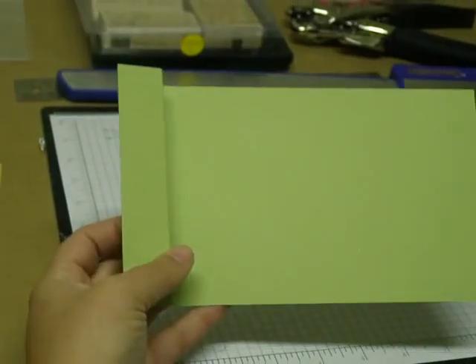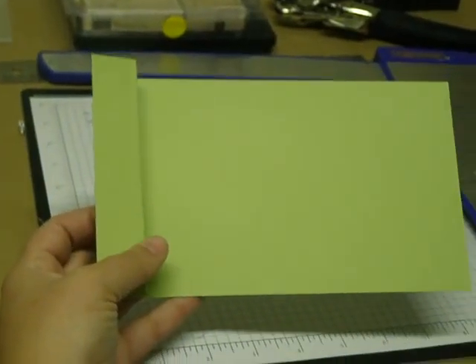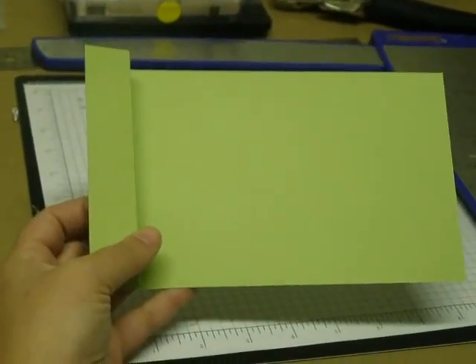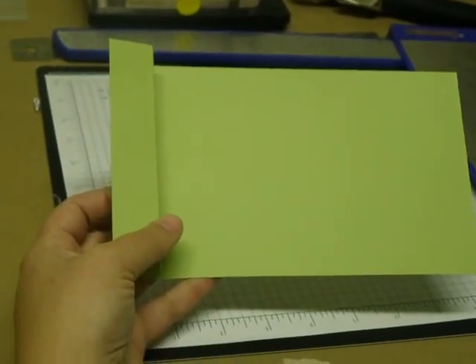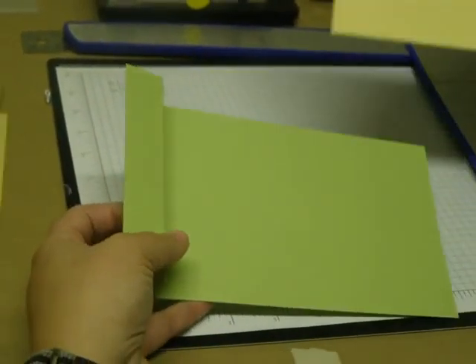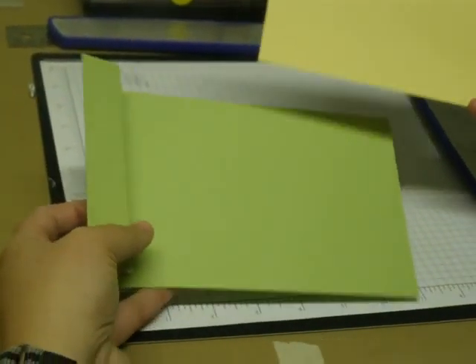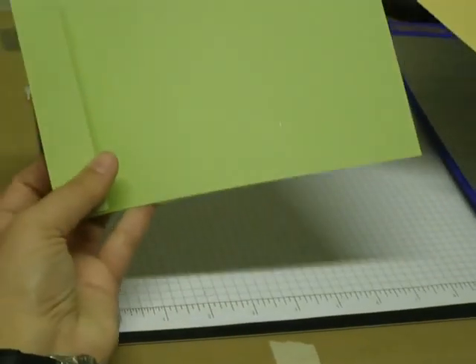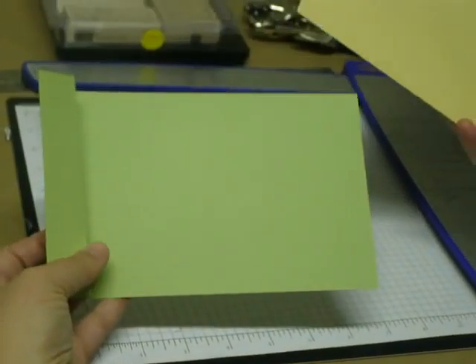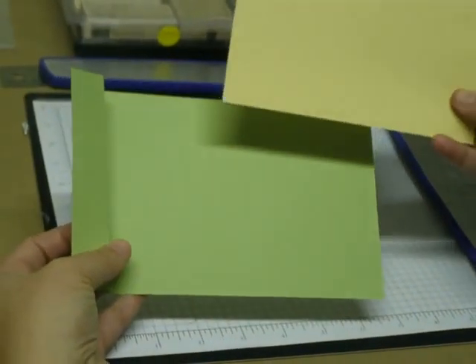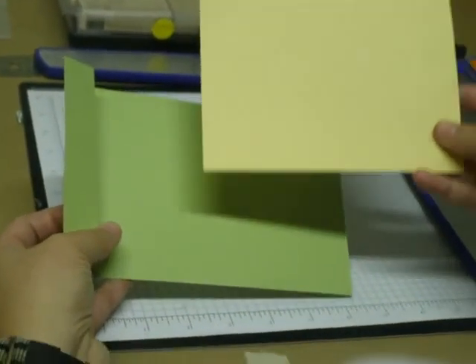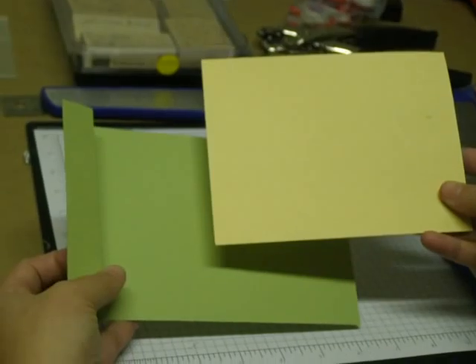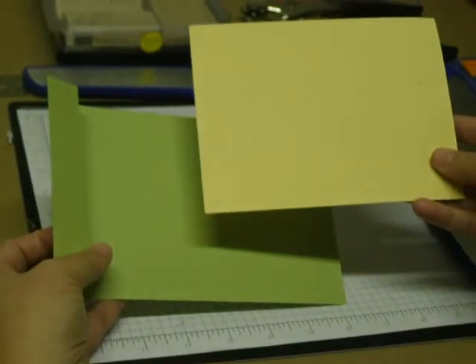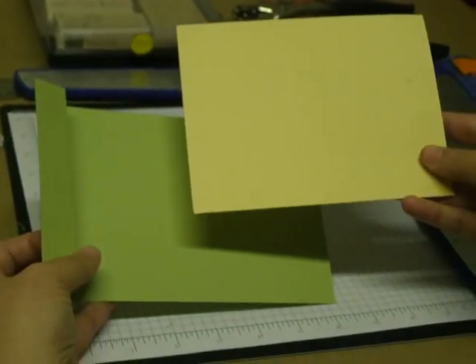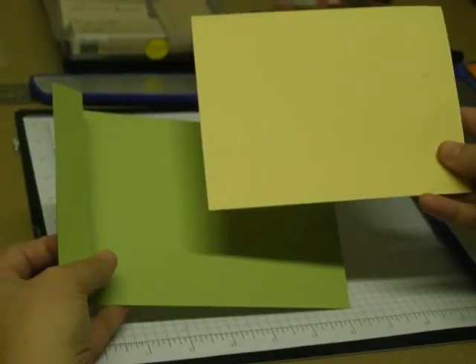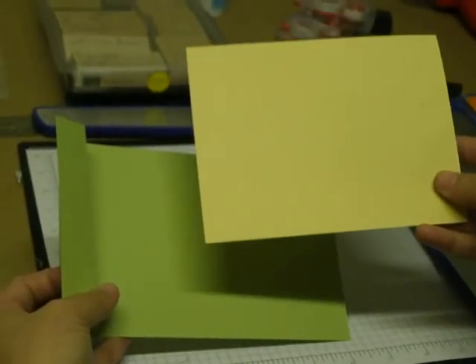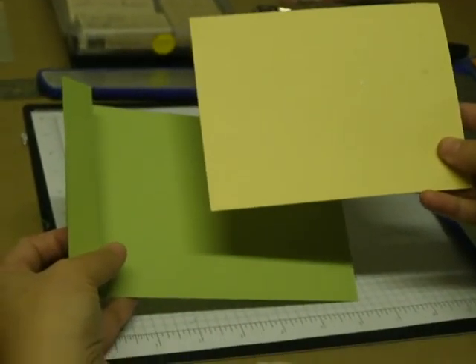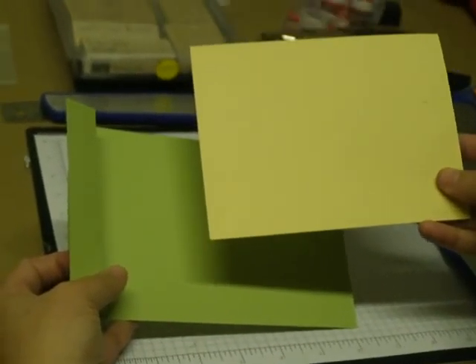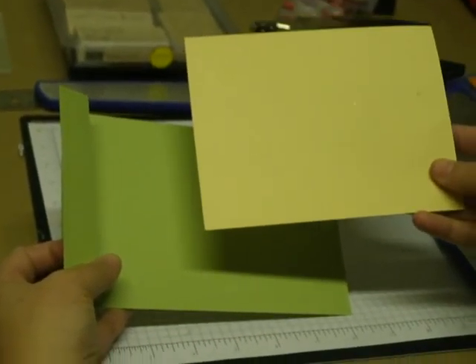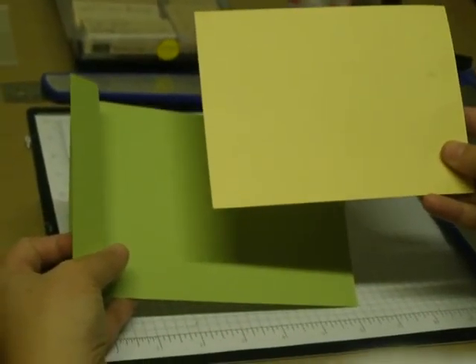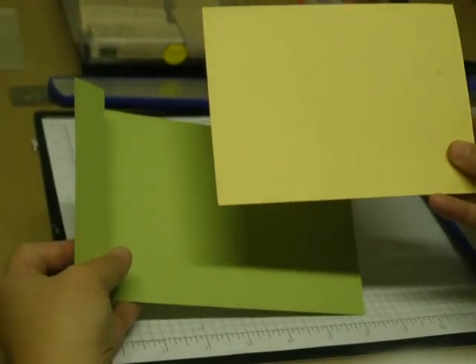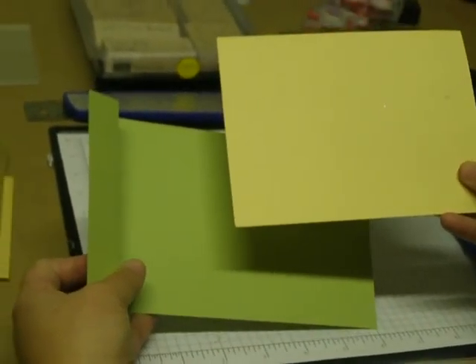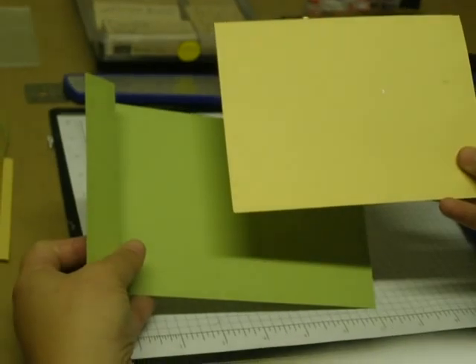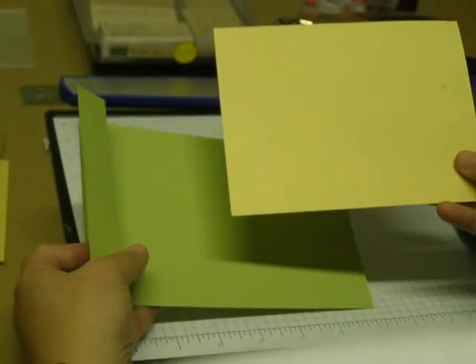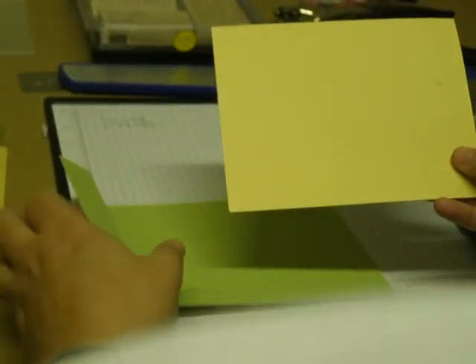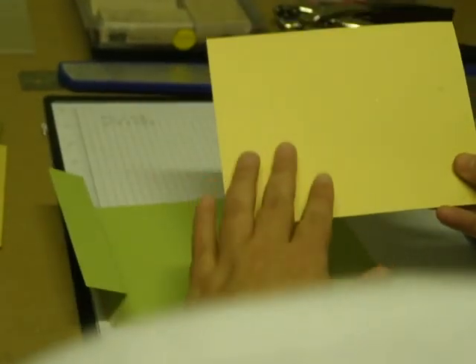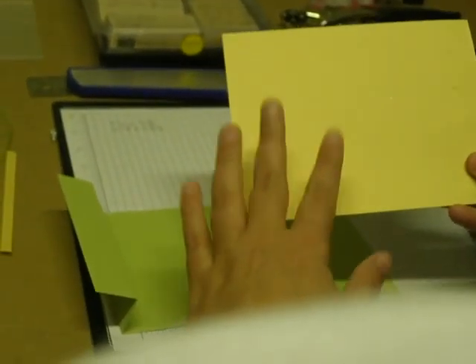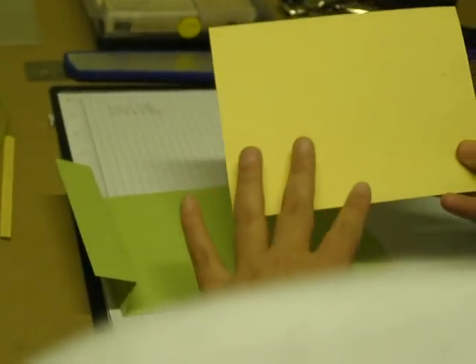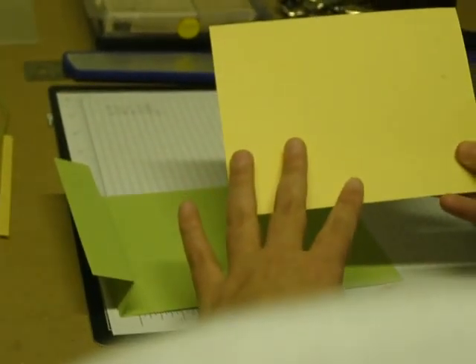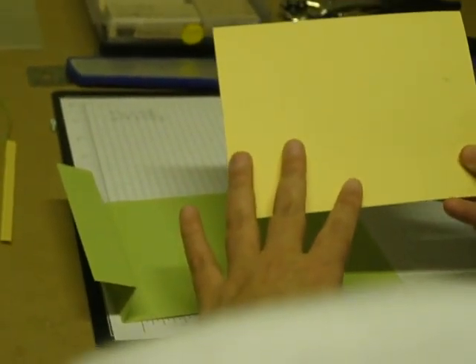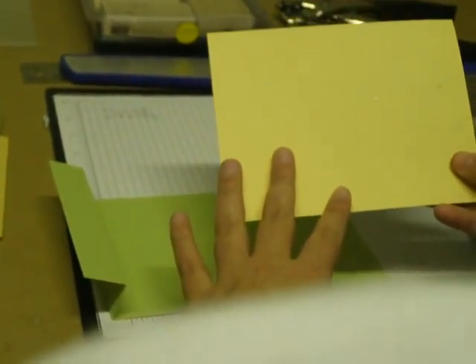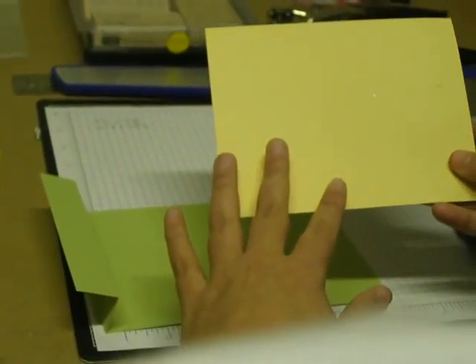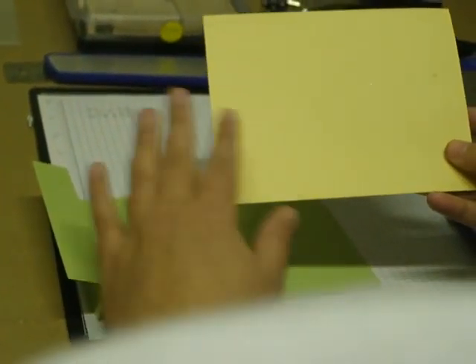Then you will use a coordinating cardstock. I've used Certainly Celery and Barely Banana for my colors because I'm doing a baby brag book. And this piece is six and a quarter by four and three quarters.